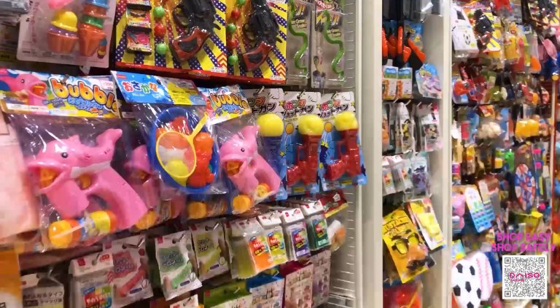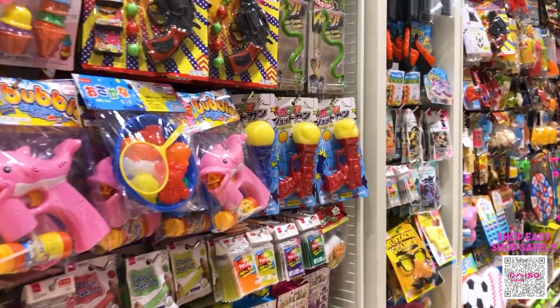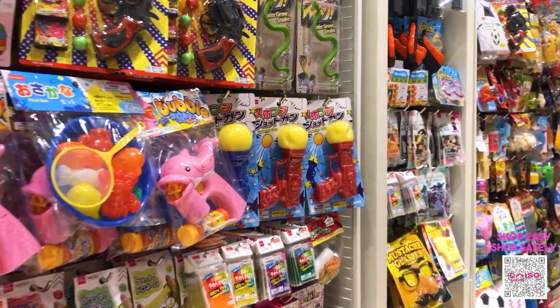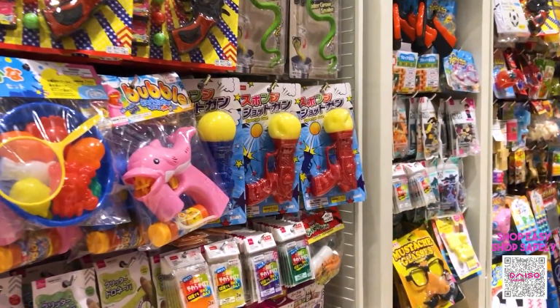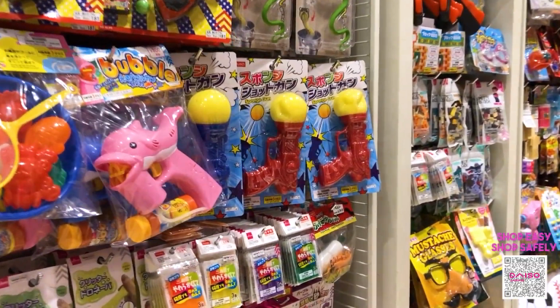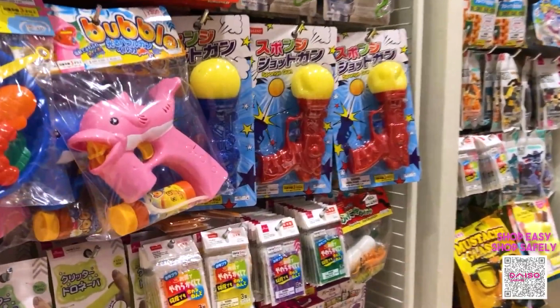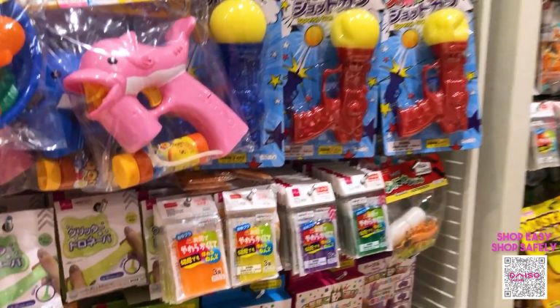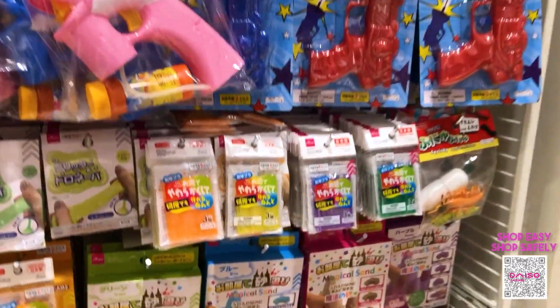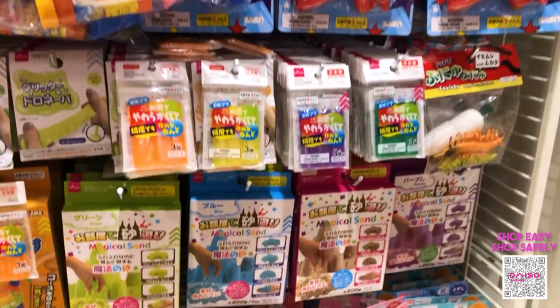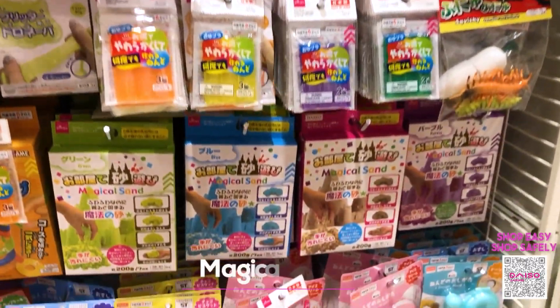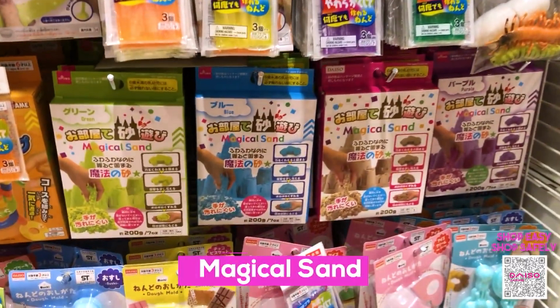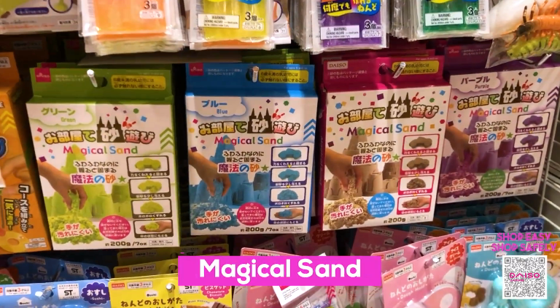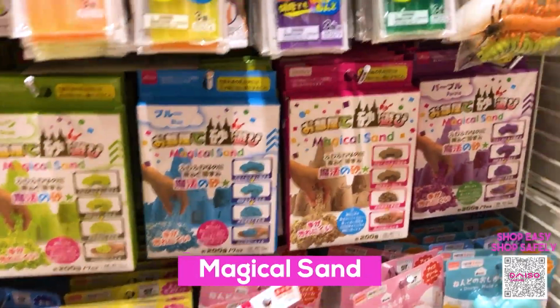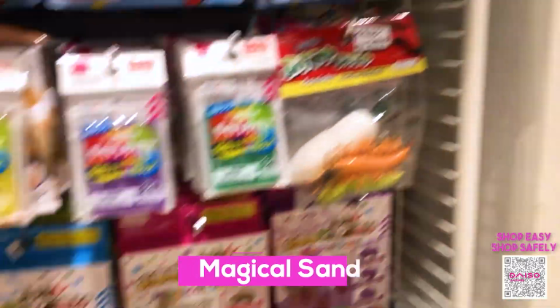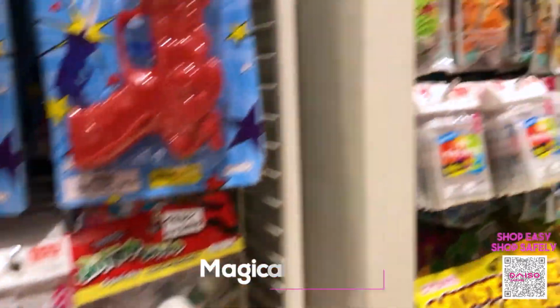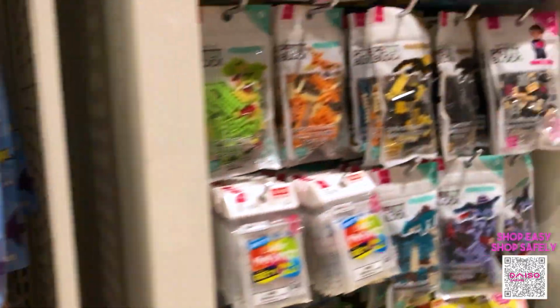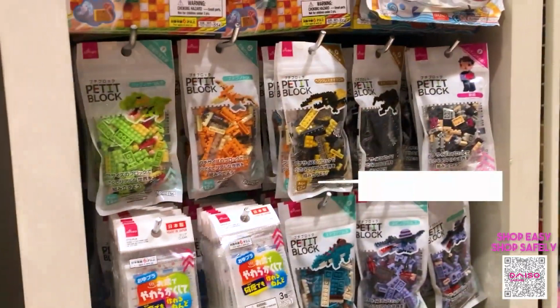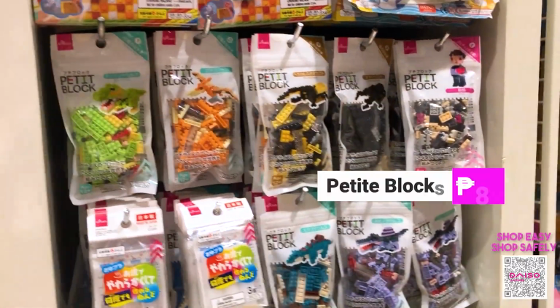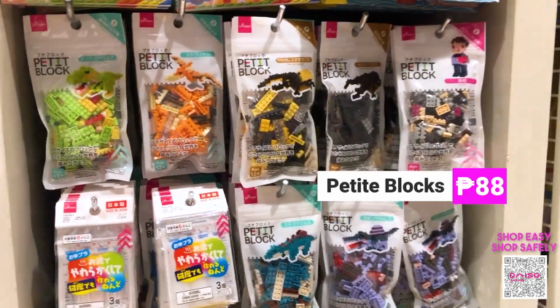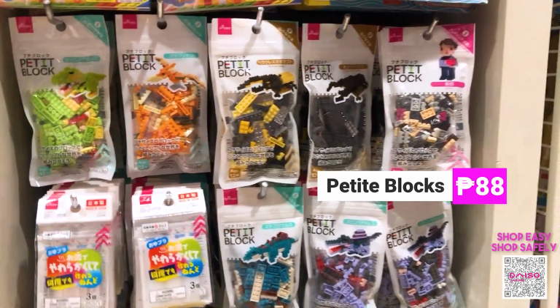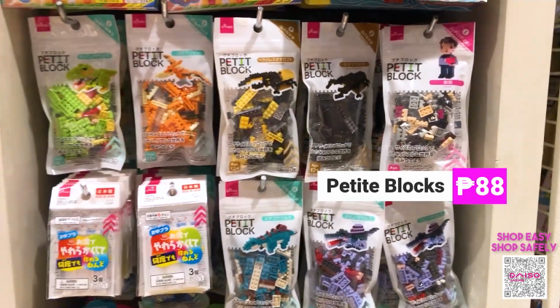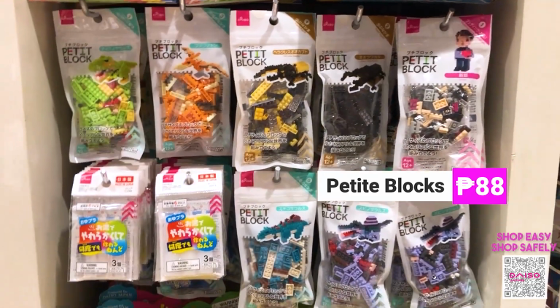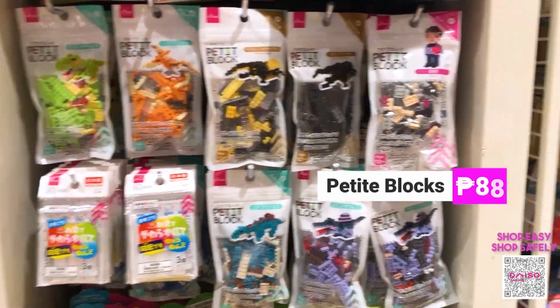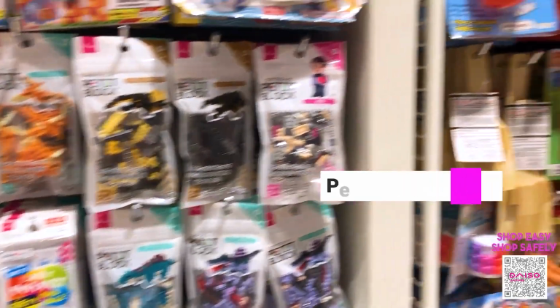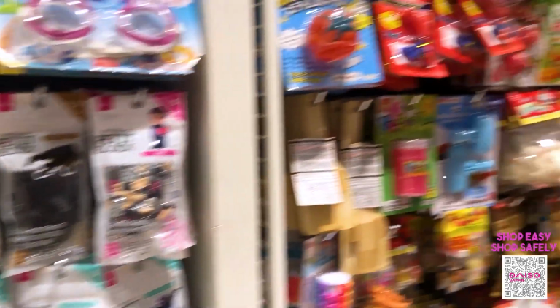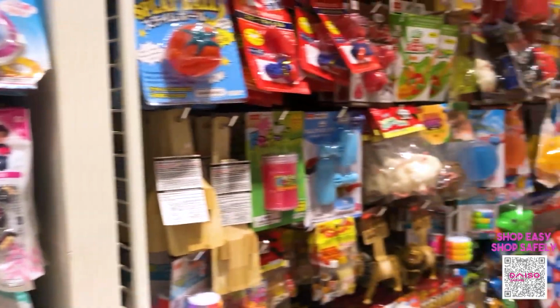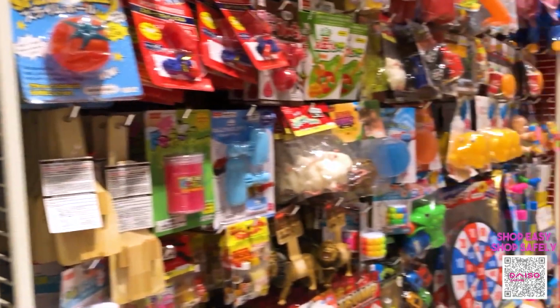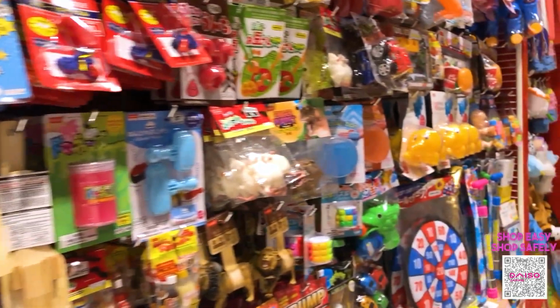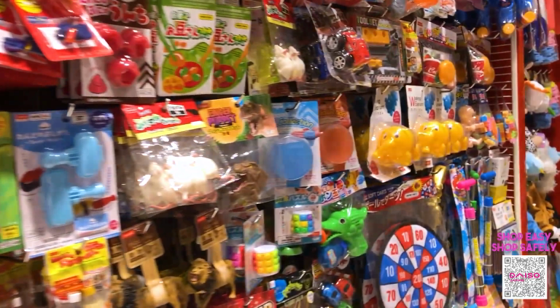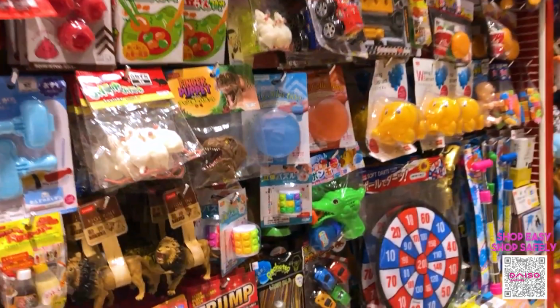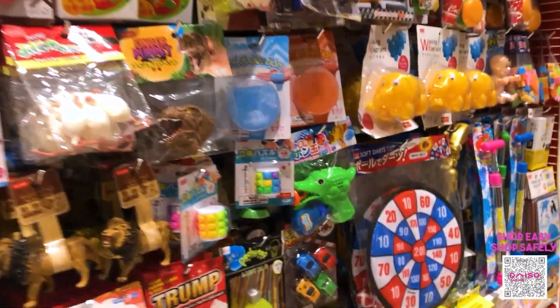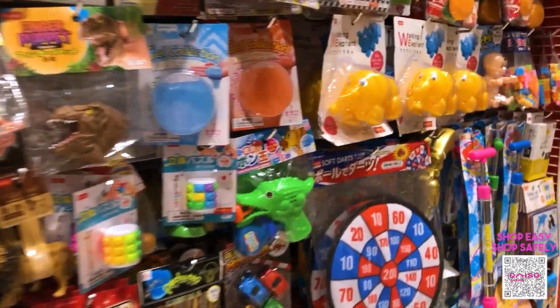Let's check out the toys department of Taiso Japan. Here we have the magical sand and the petite blocks, which are only 88 pesos each, and so many other activities that the kids will surely love.